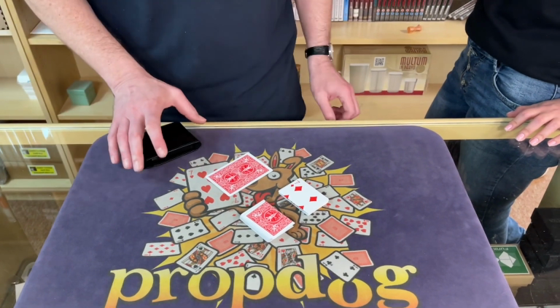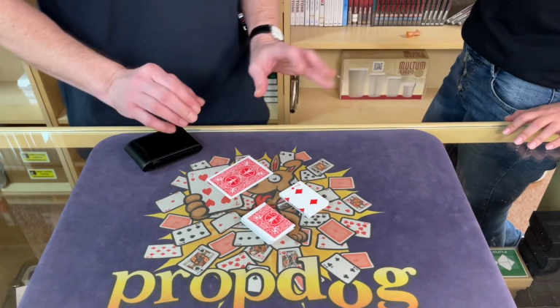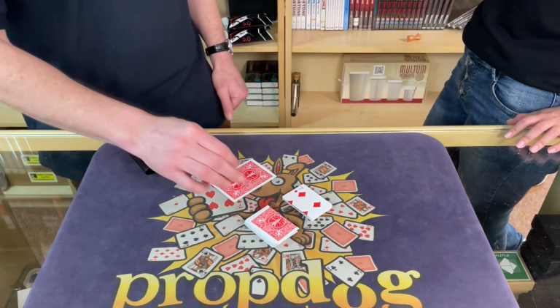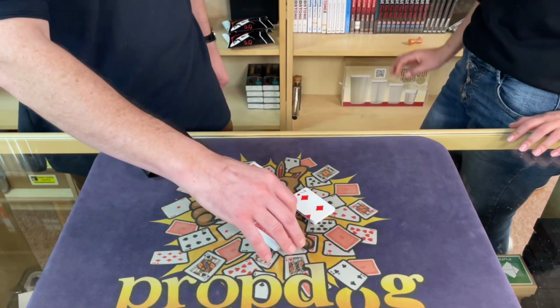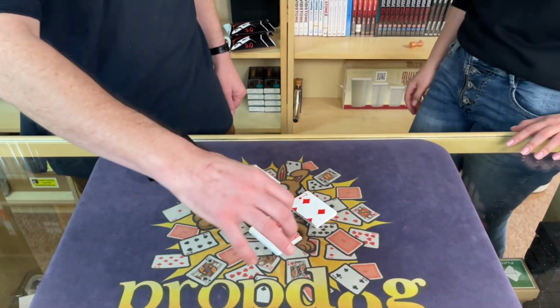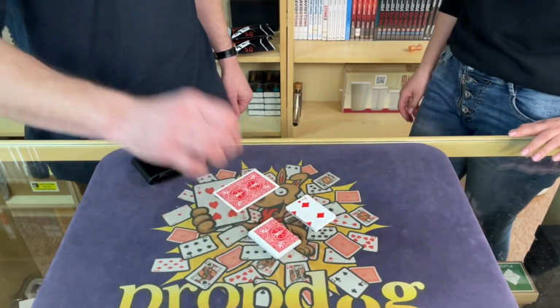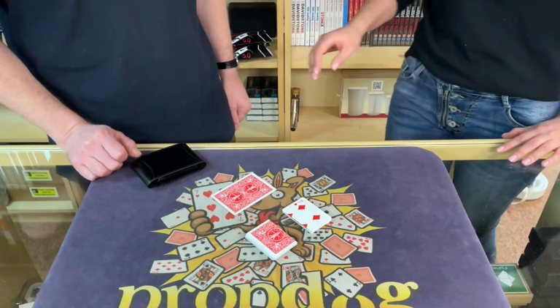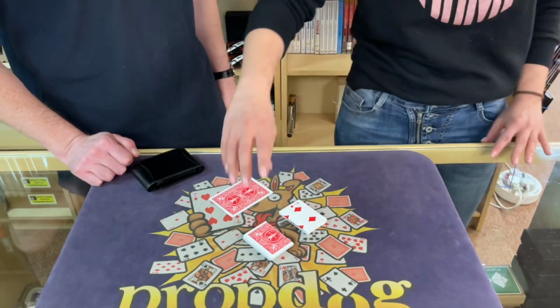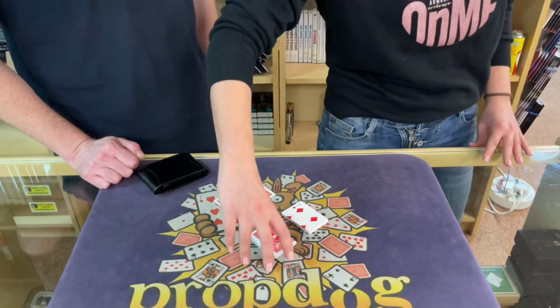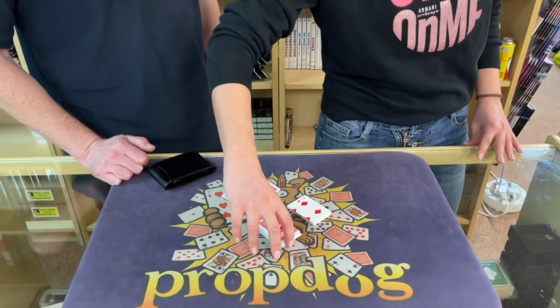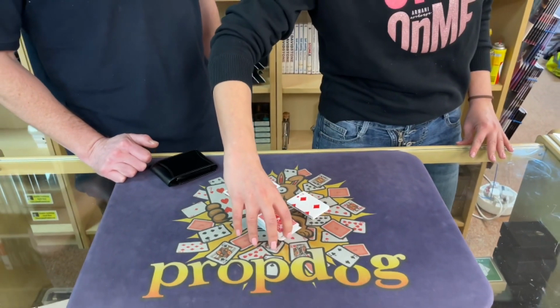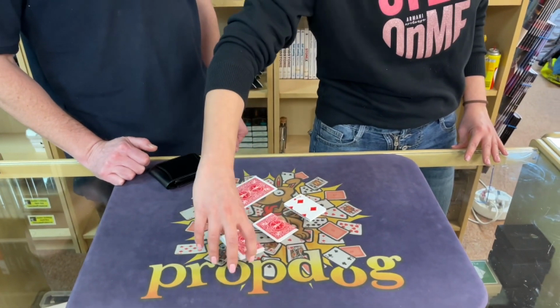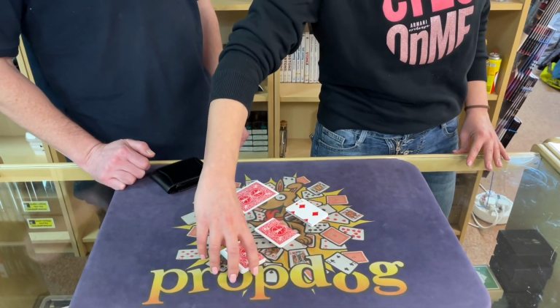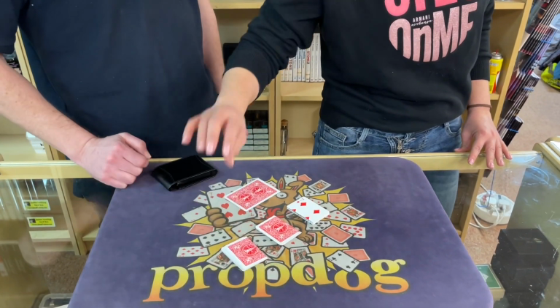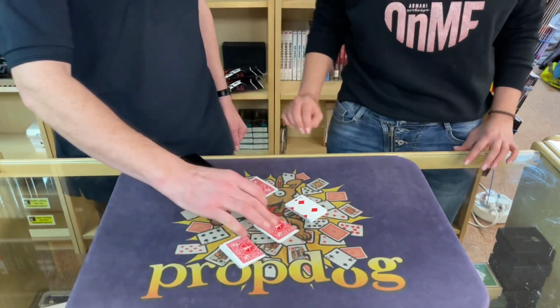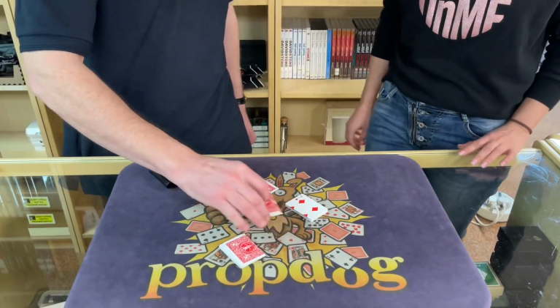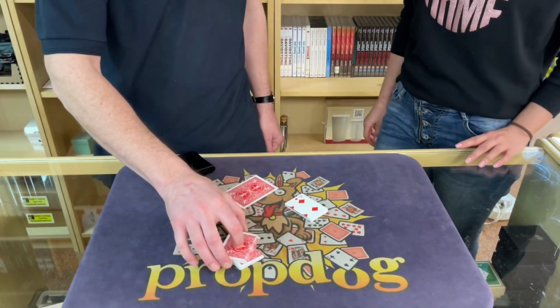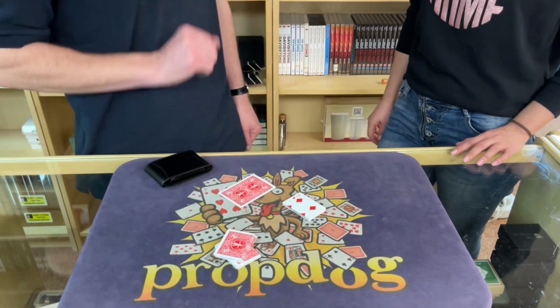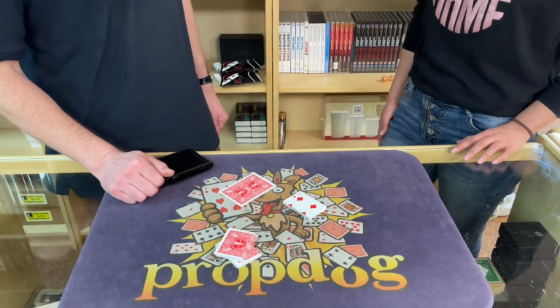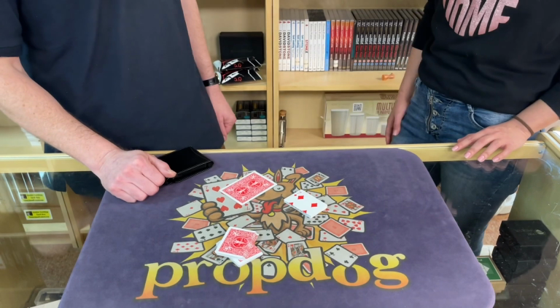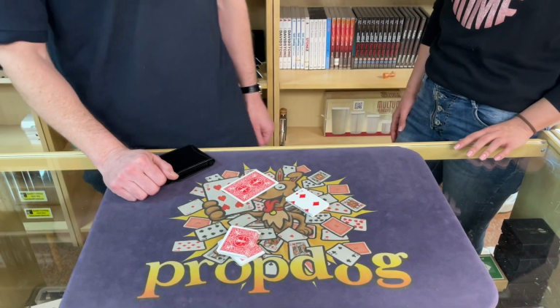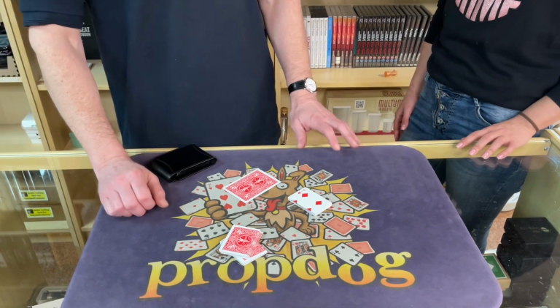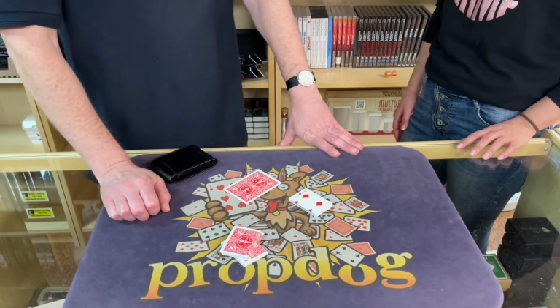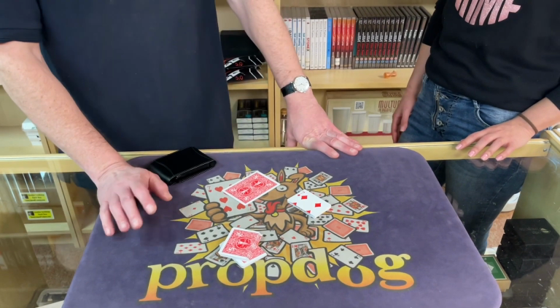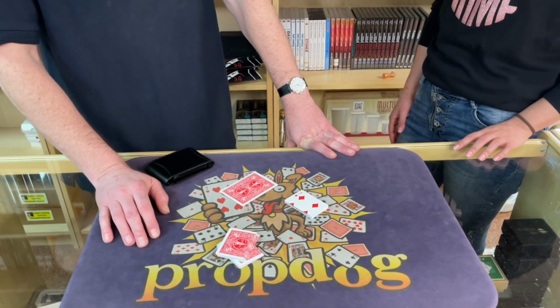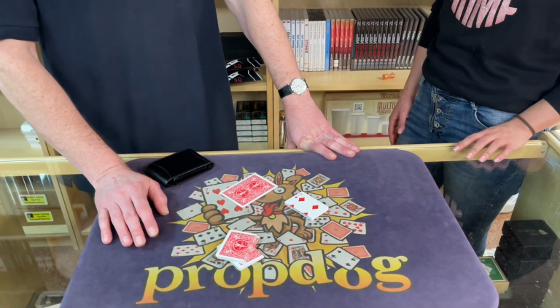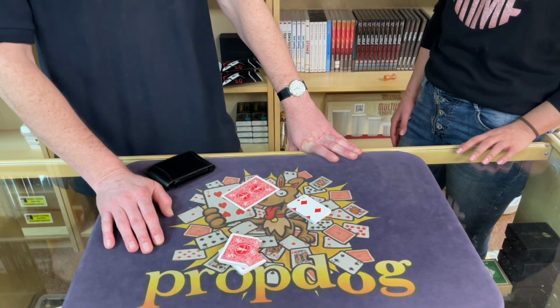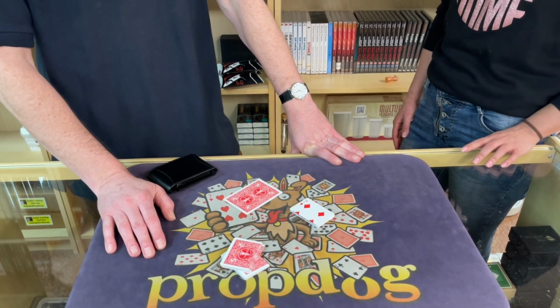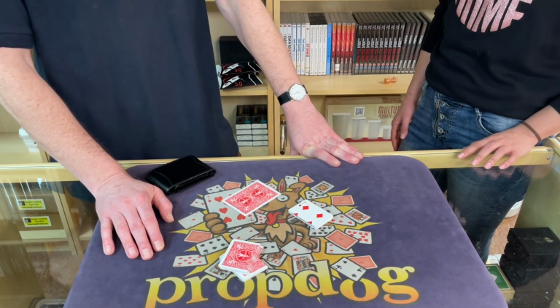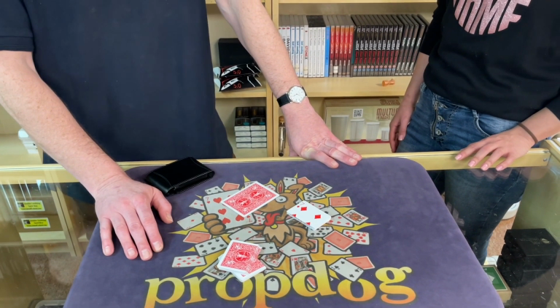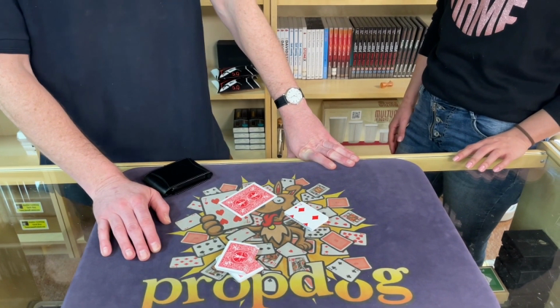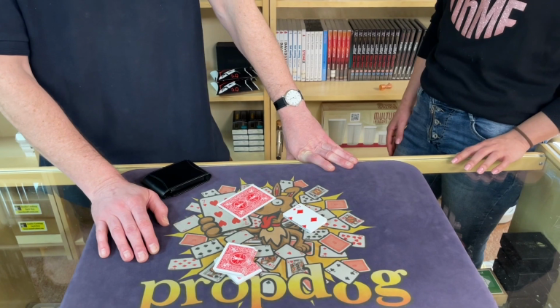Now what I'd like you to do, if you could just cut off a portion of that pile for me there. Lovely, and I'll just mark where you cut. And I'd like to know a number between 10 and 20. 12. 12? Are you sure?